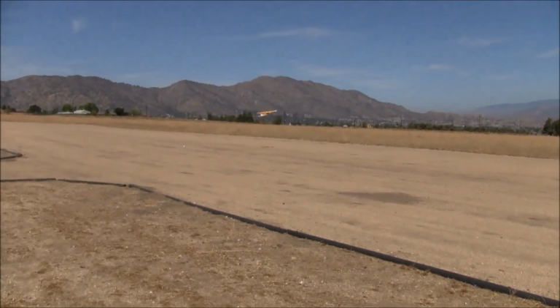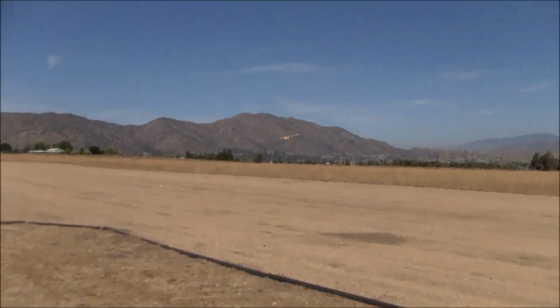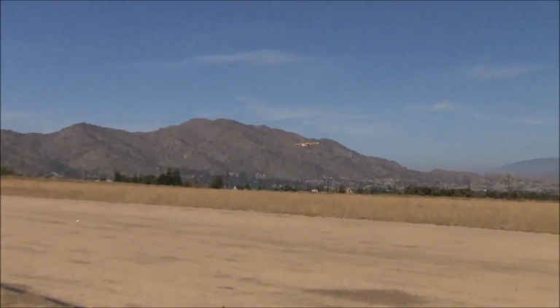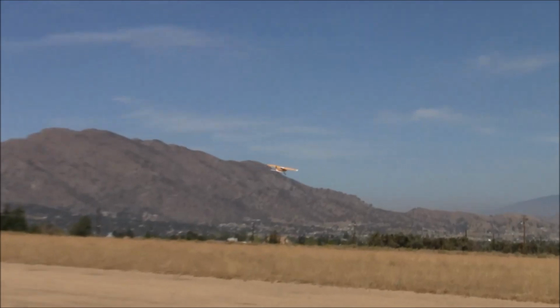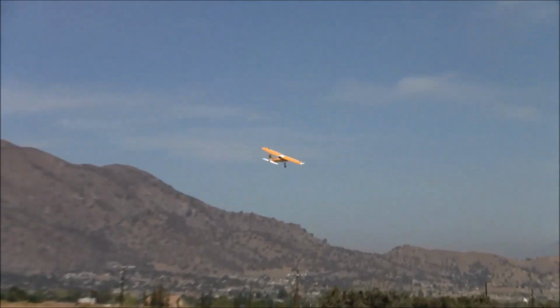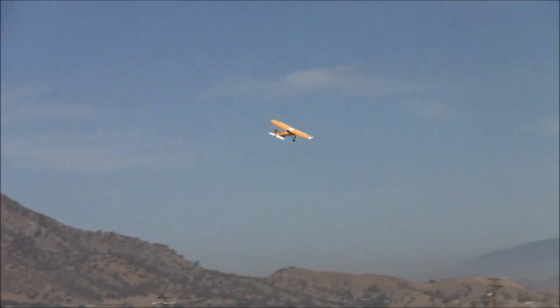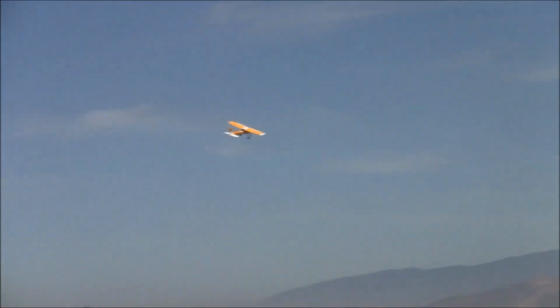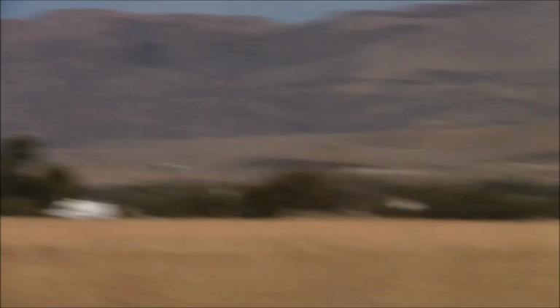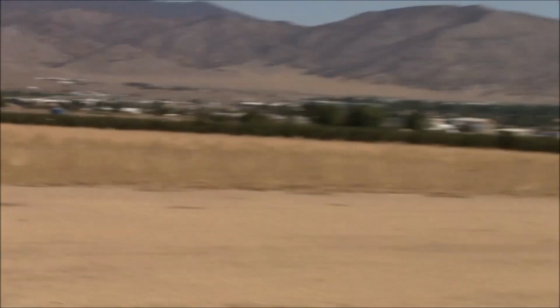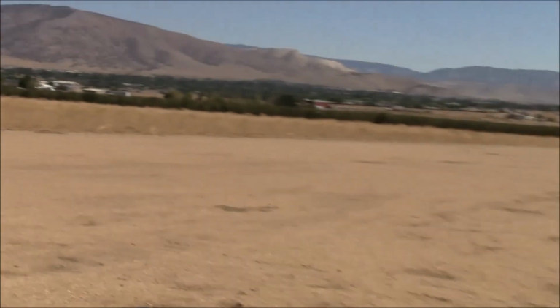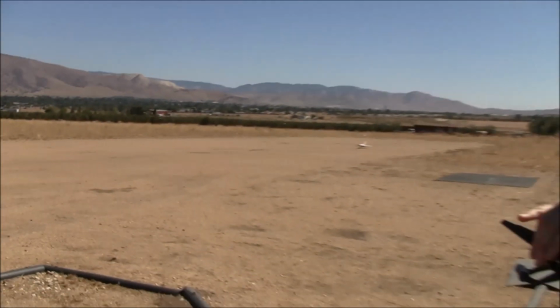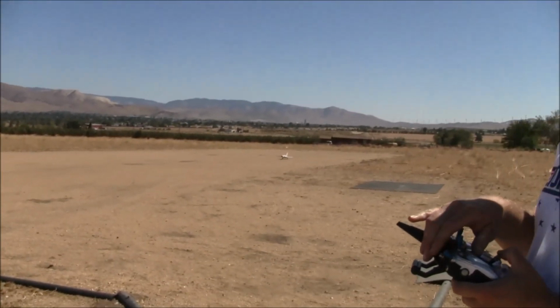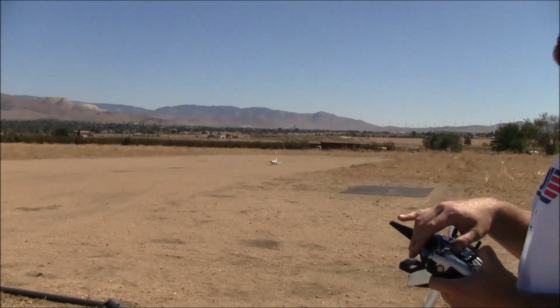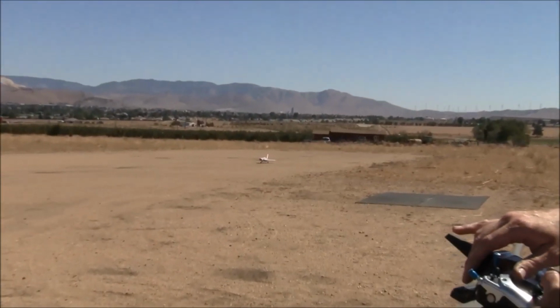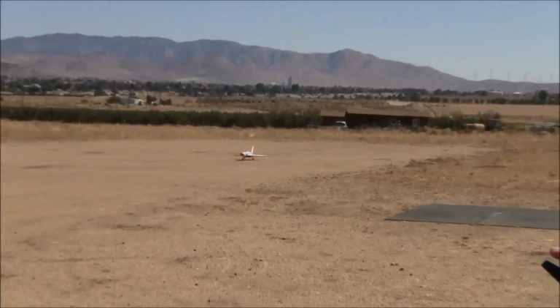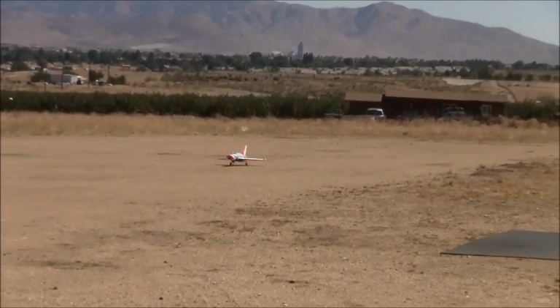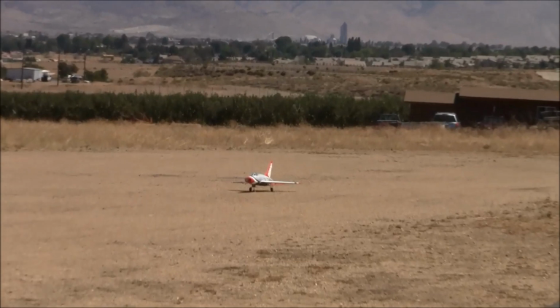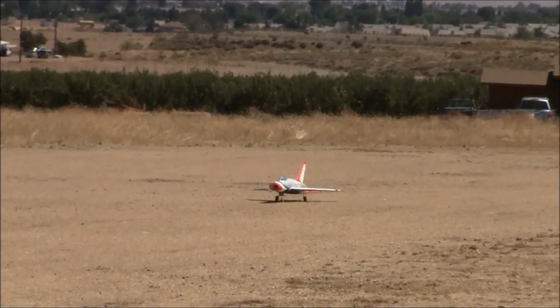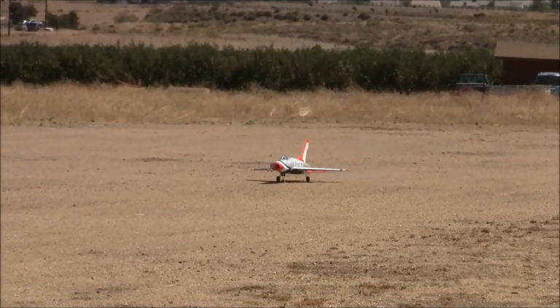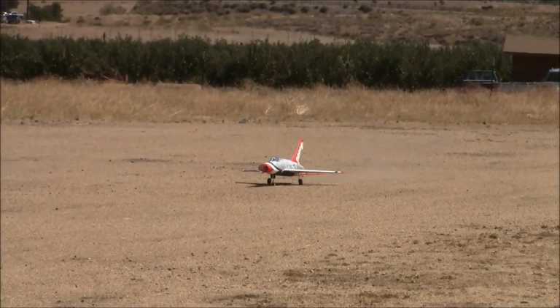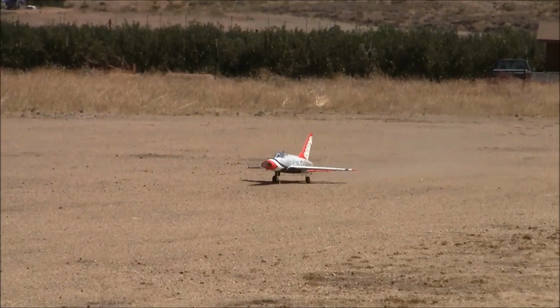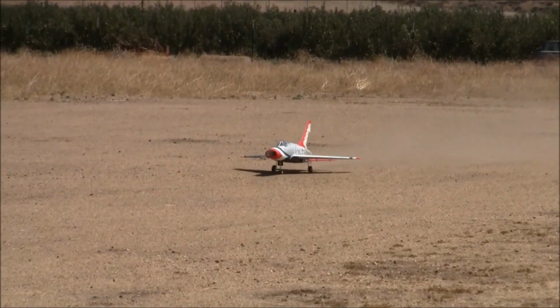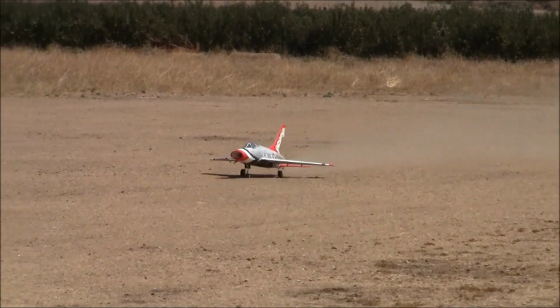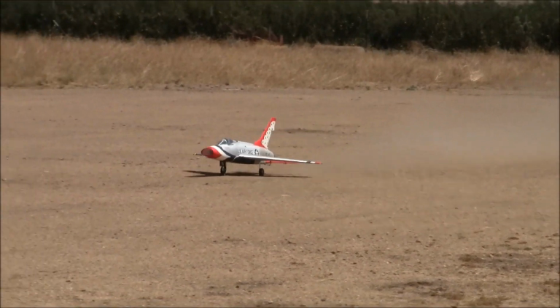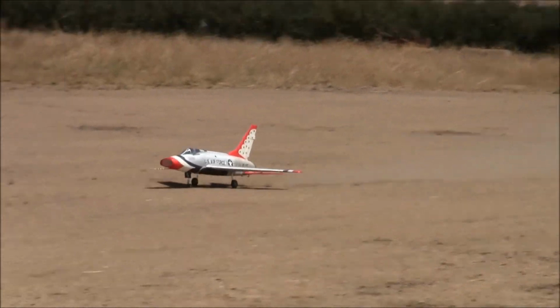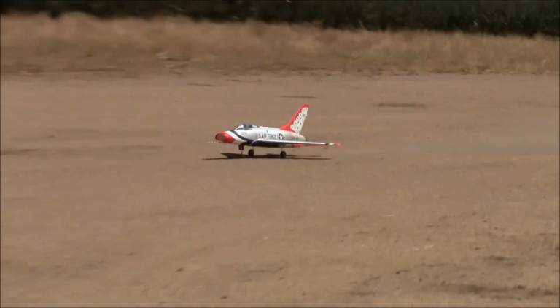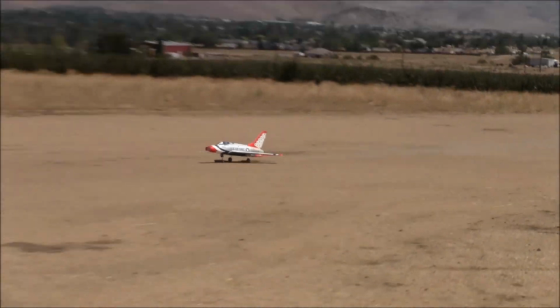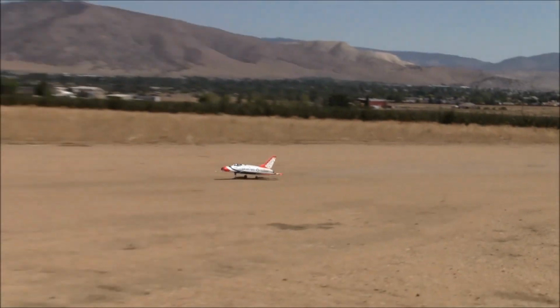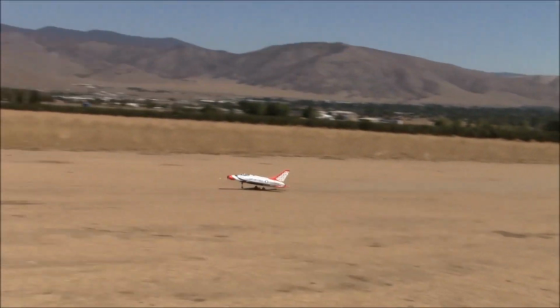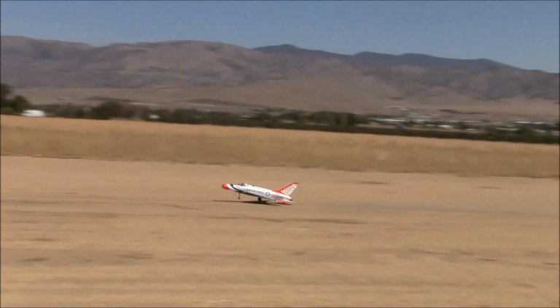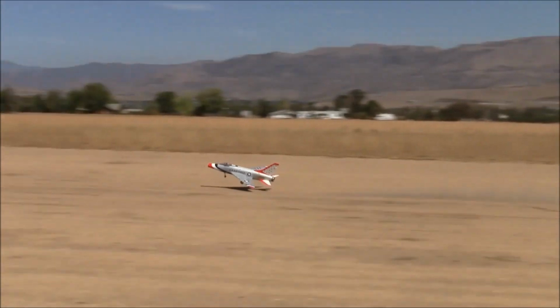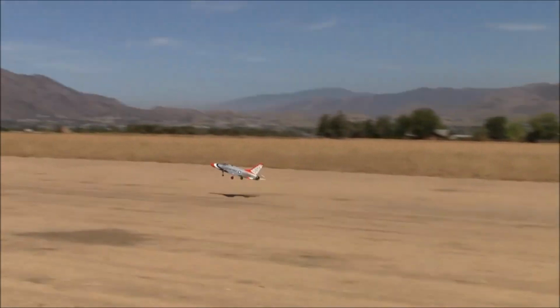There goes an FMS Ranger. Alright, taking off. We're with Brent Hecht and we're out here with the Flex Innovations F100 Super Sabre.